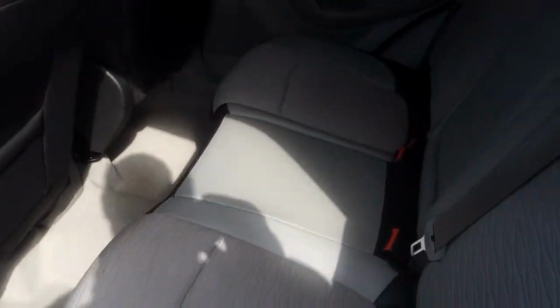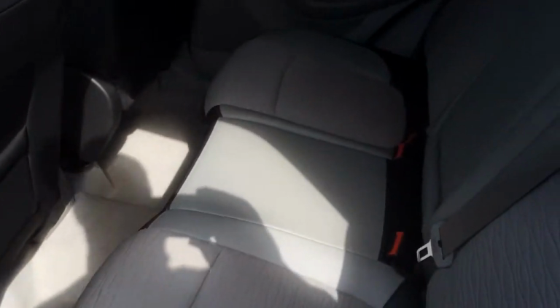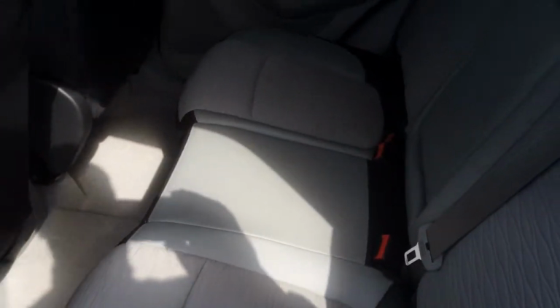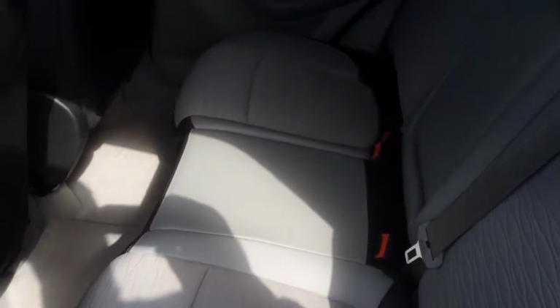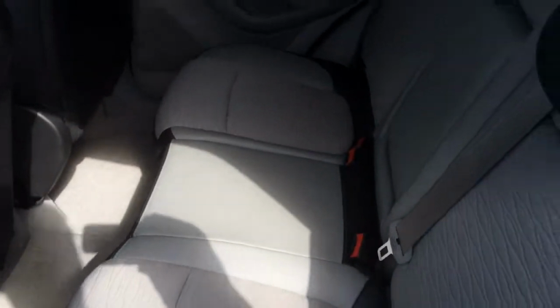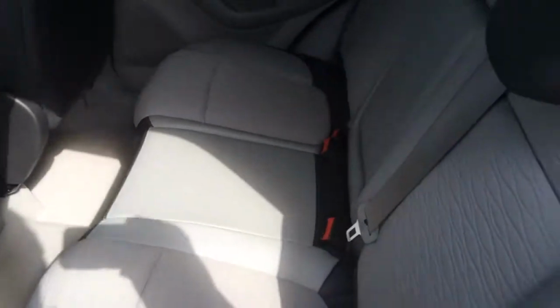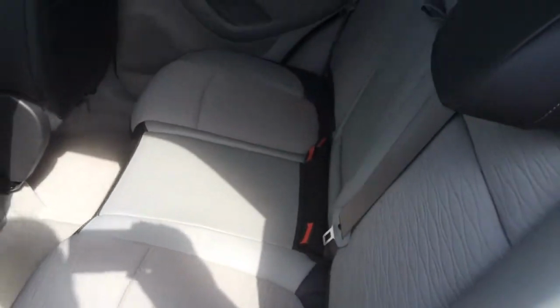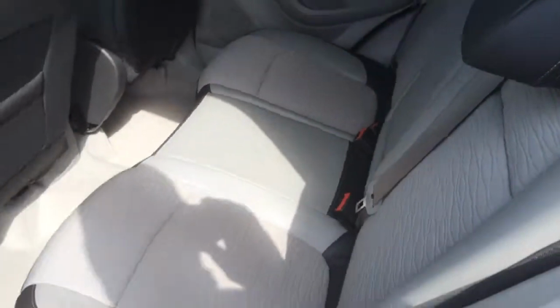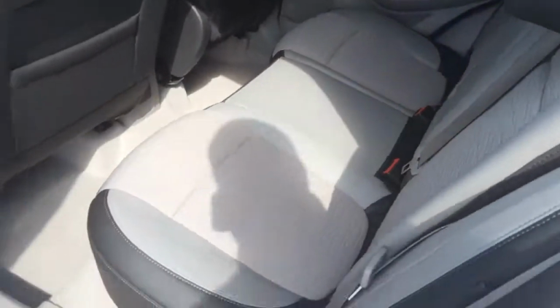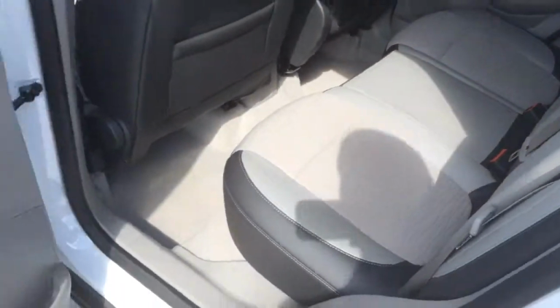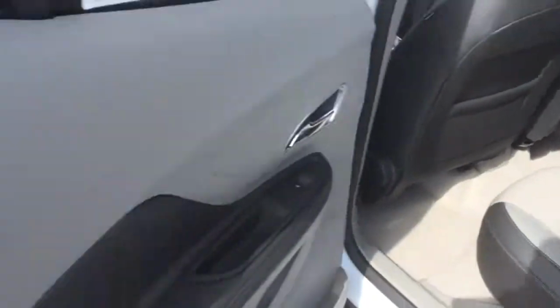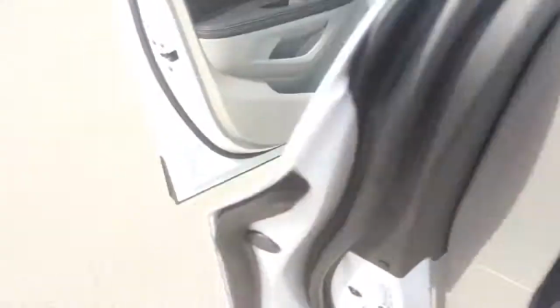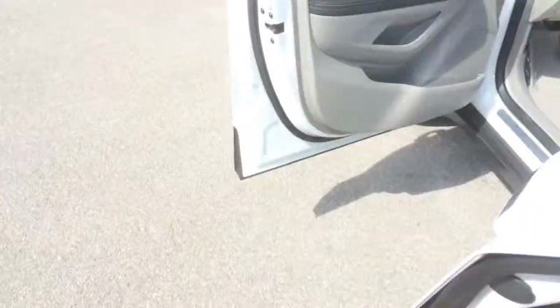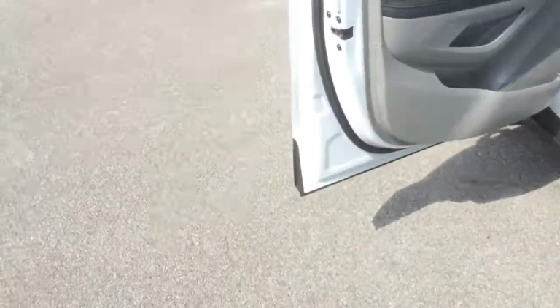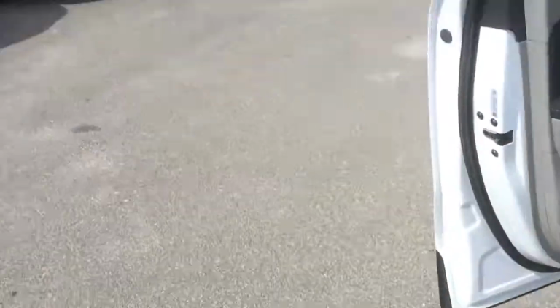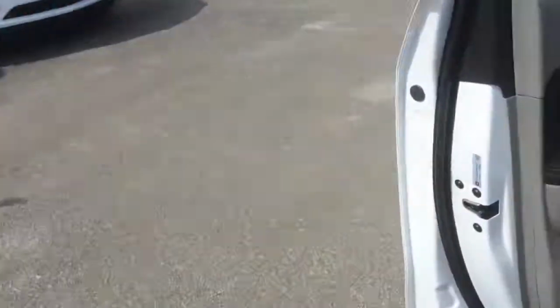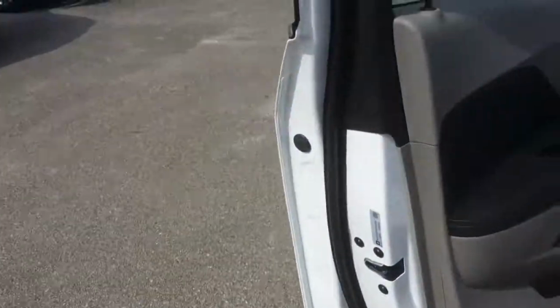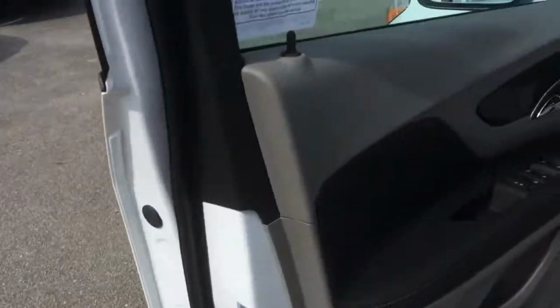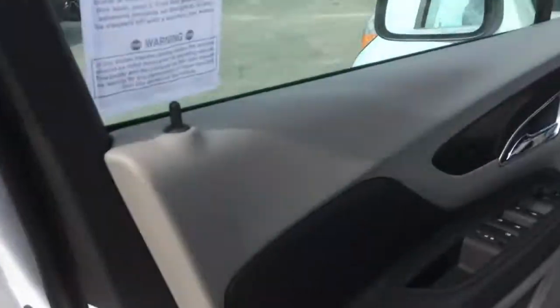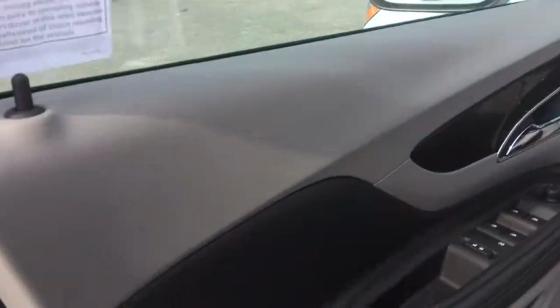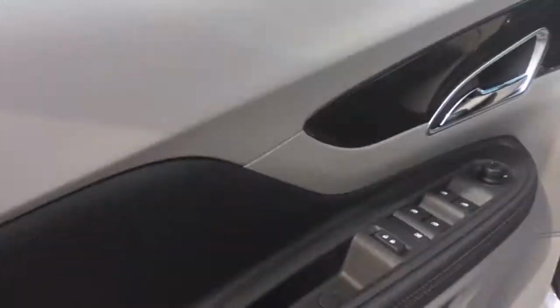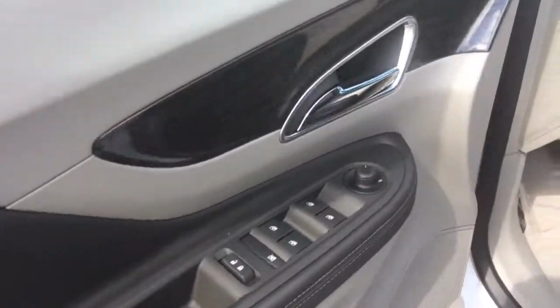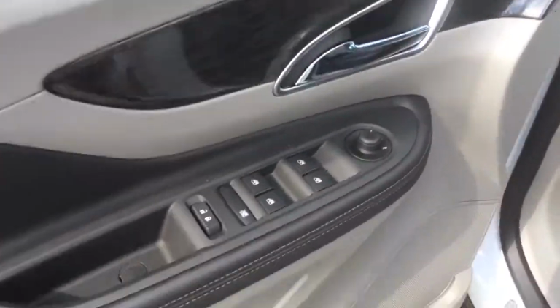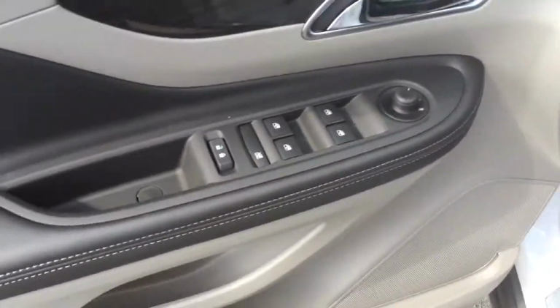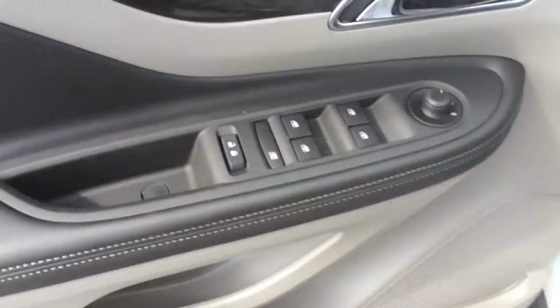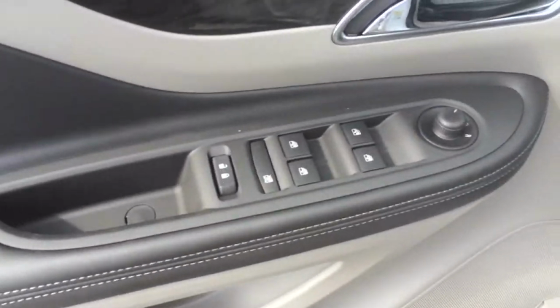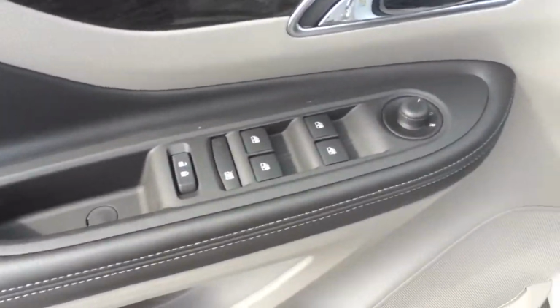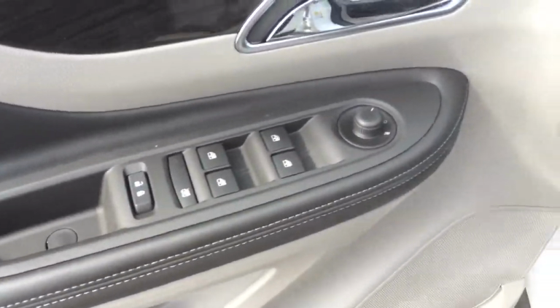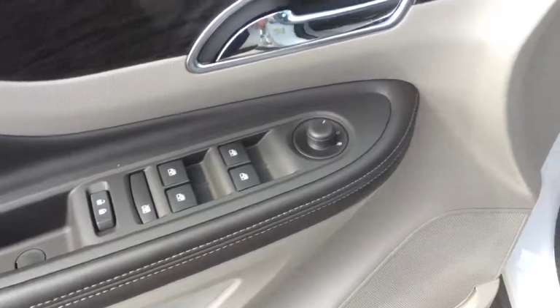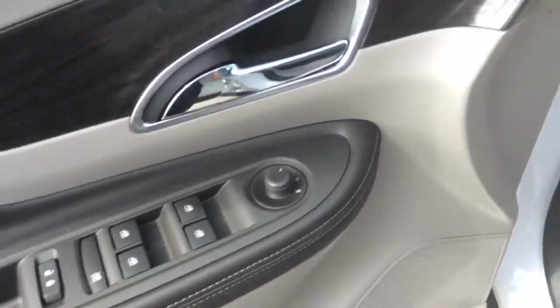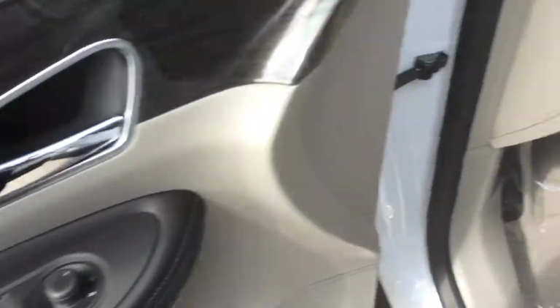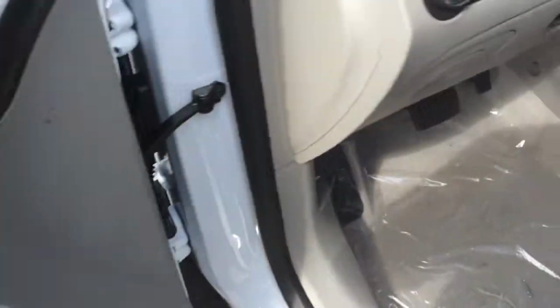It does have the fabric seat, the leatherette trim. Power windows, power locks, power mirrors.